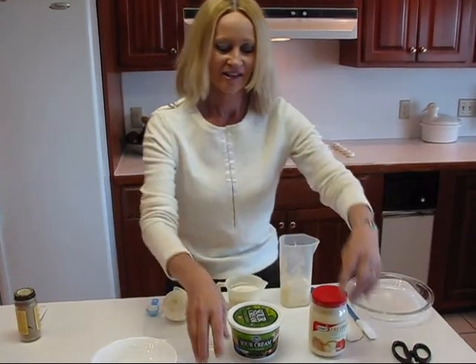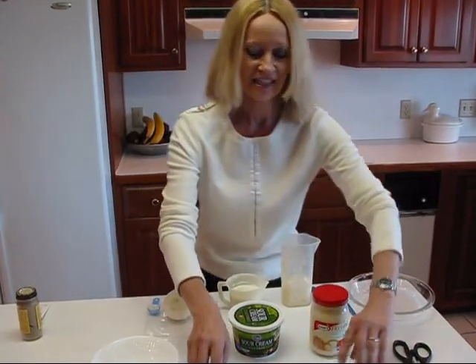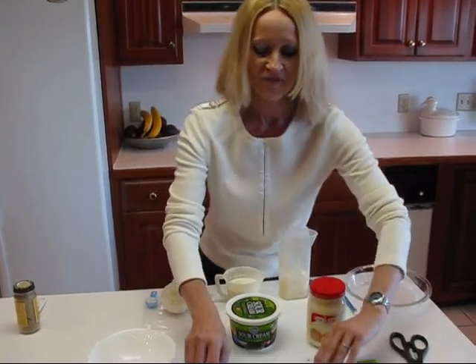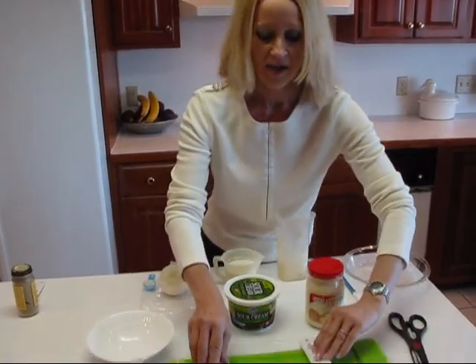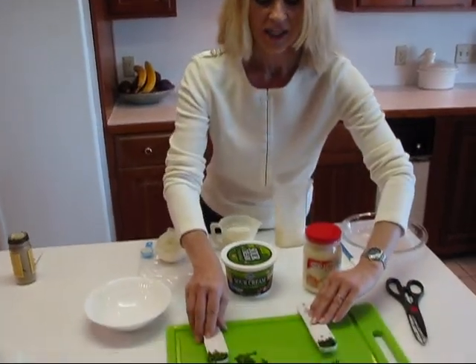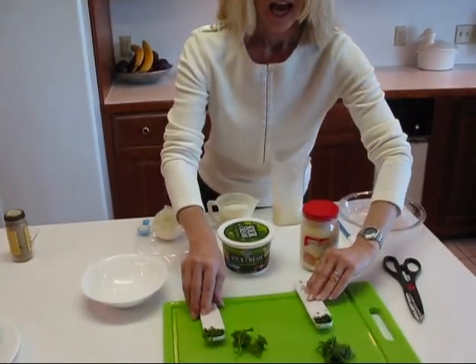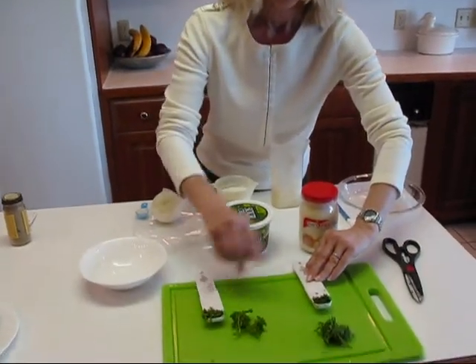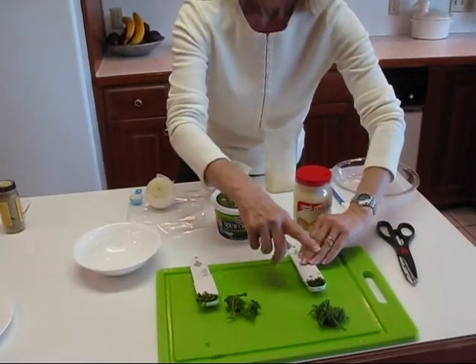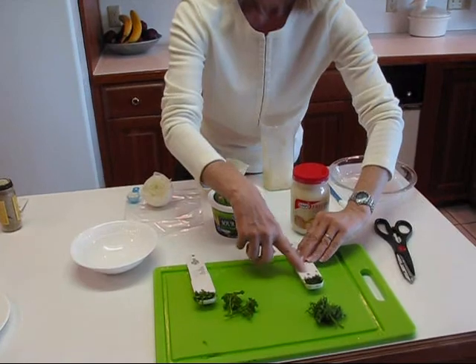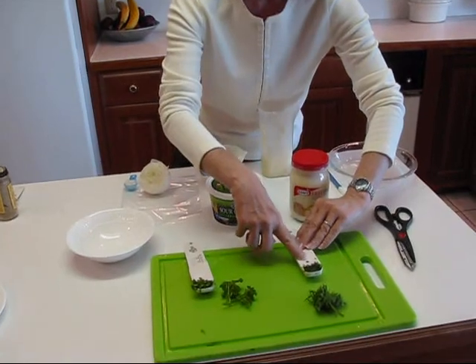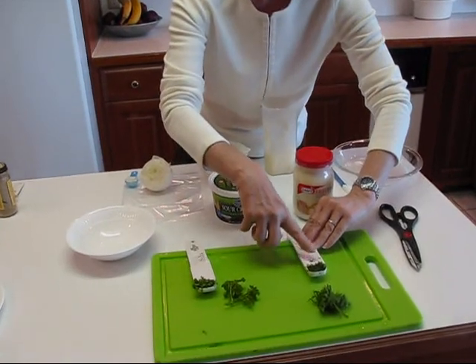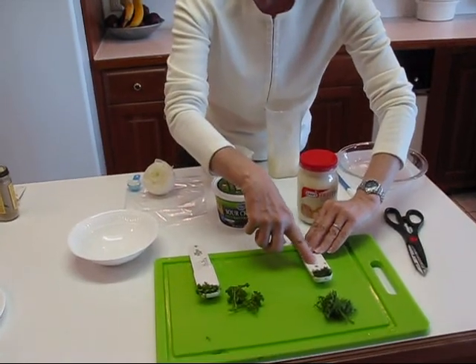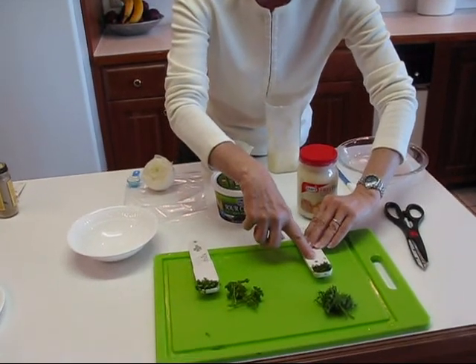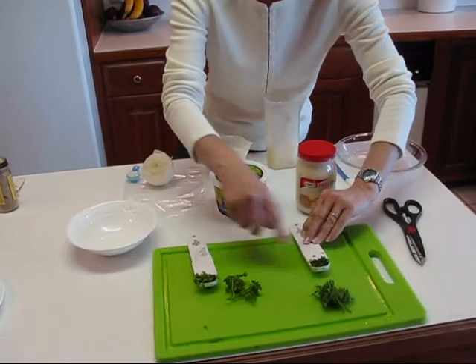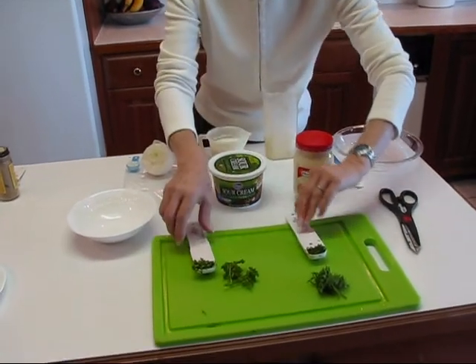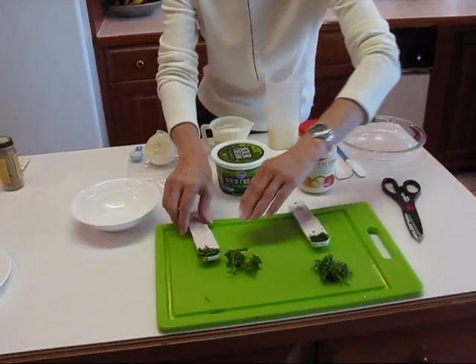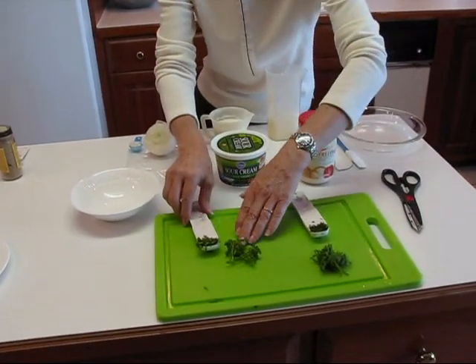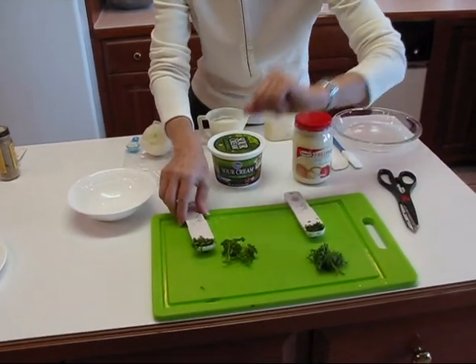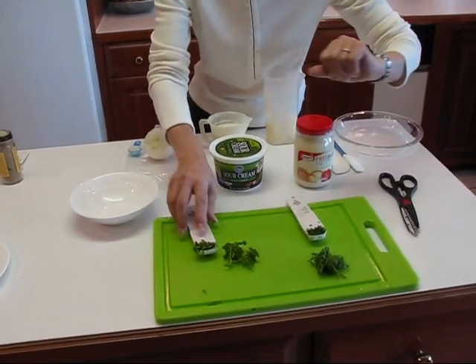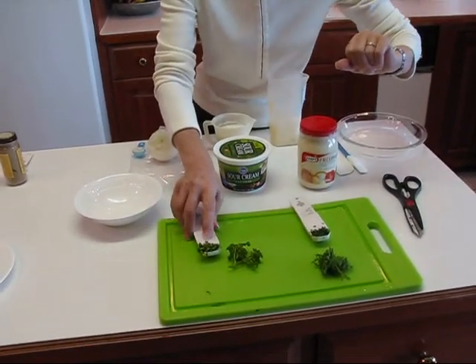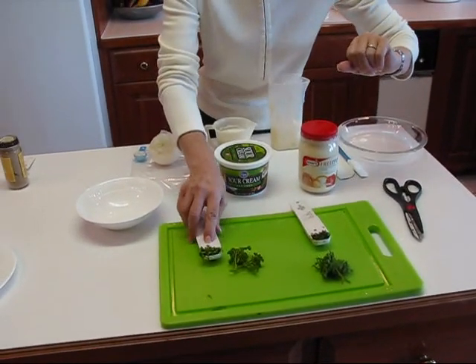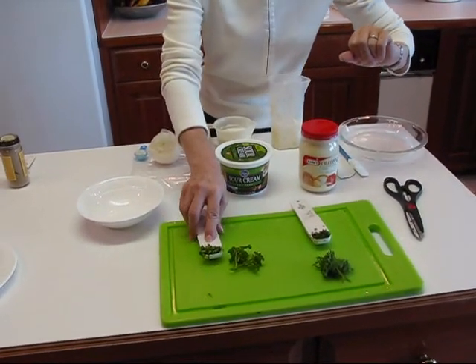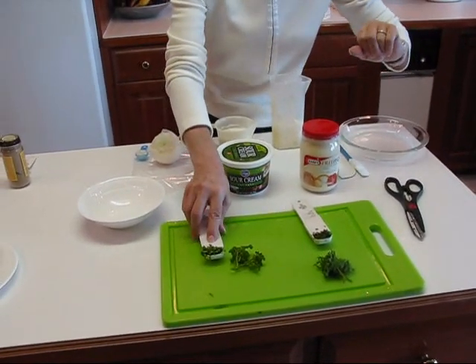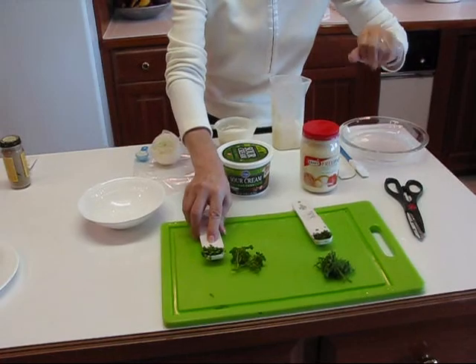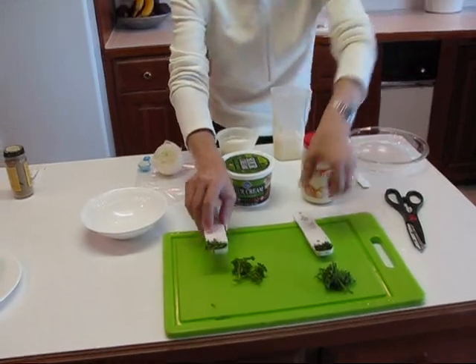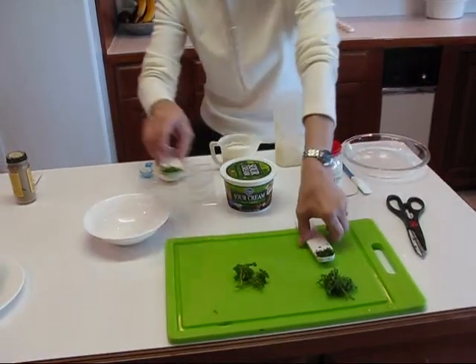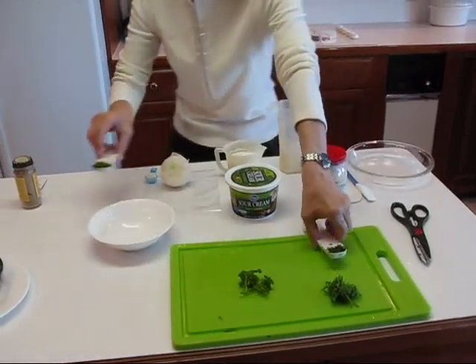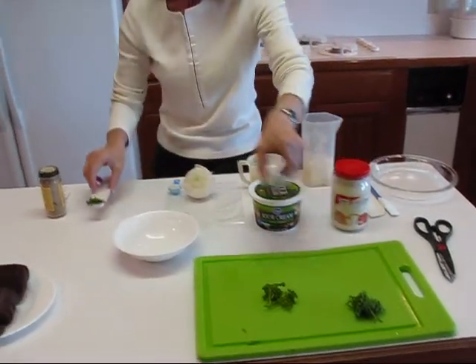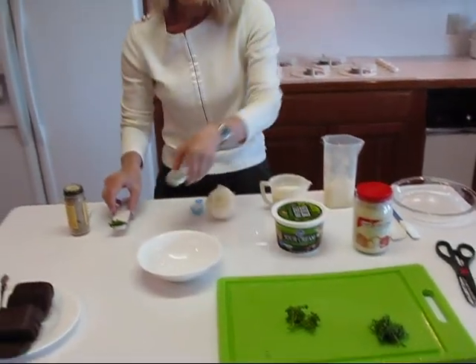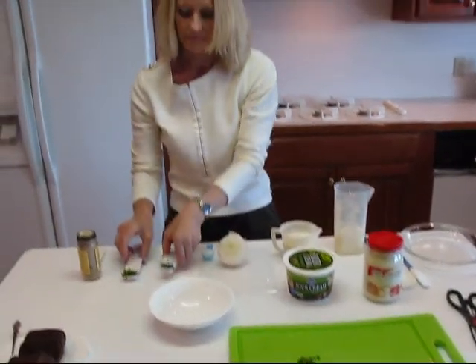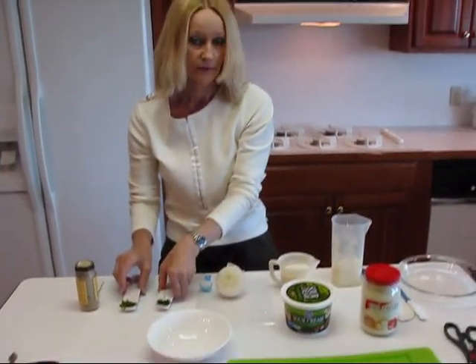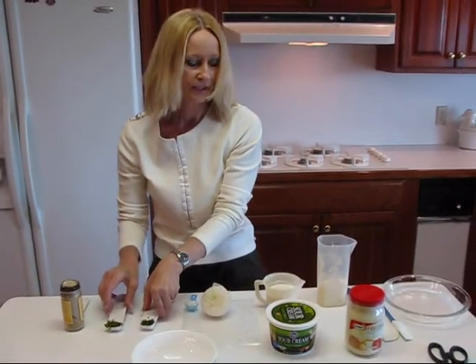You'll notice that I have washed and cut up the dill weed, one teaspoon, and also the curly parsley, one teaspoon. We'll be using those when we get around to it.